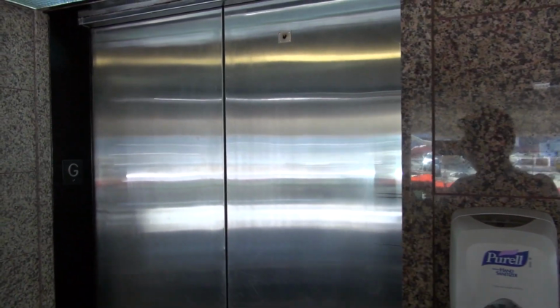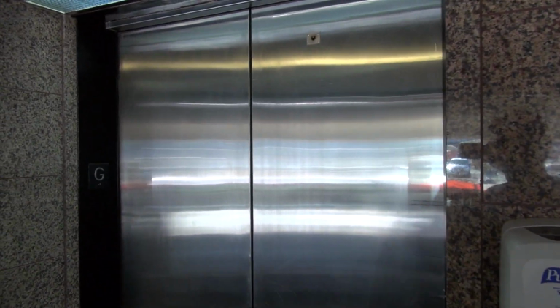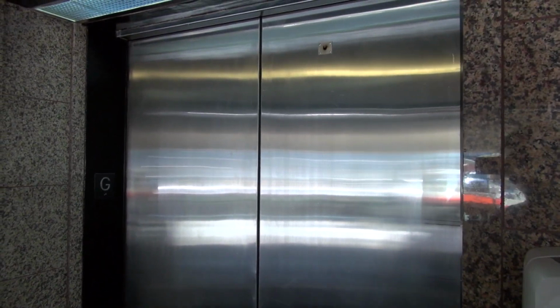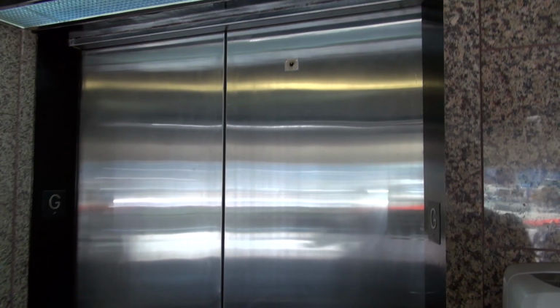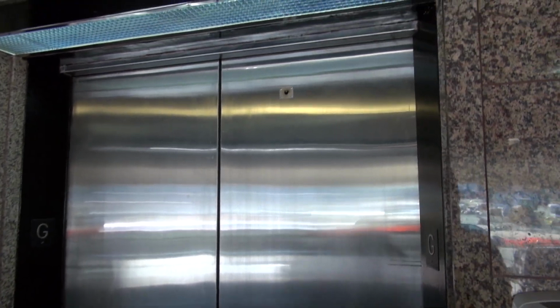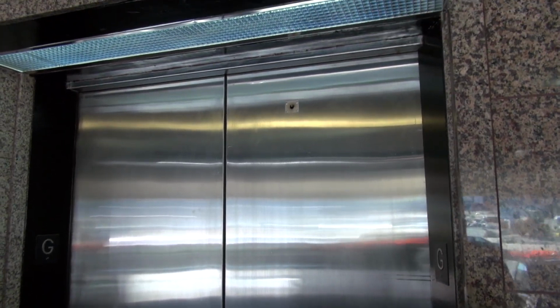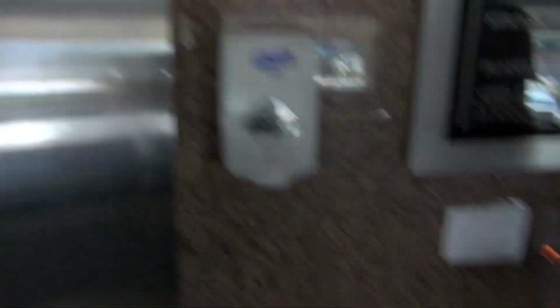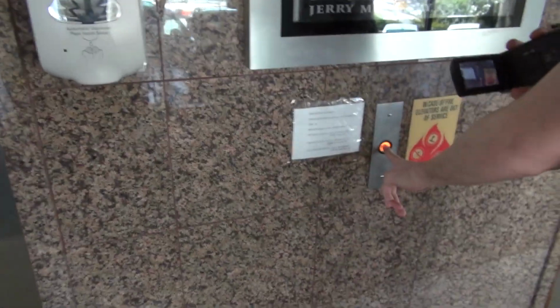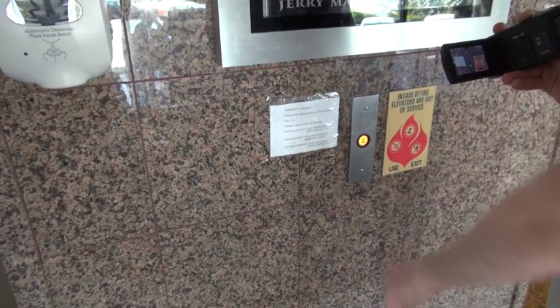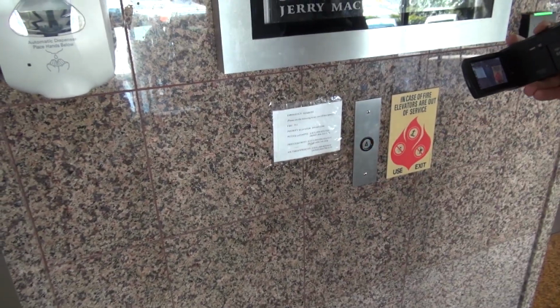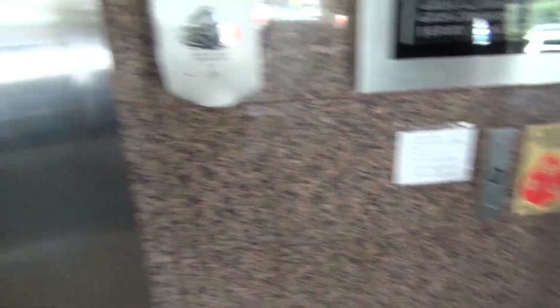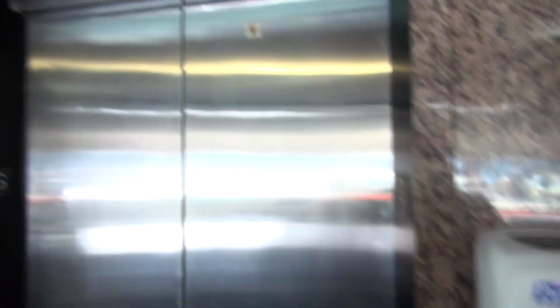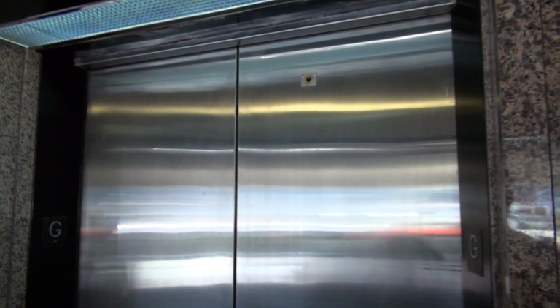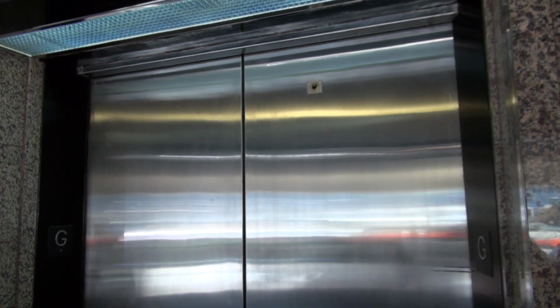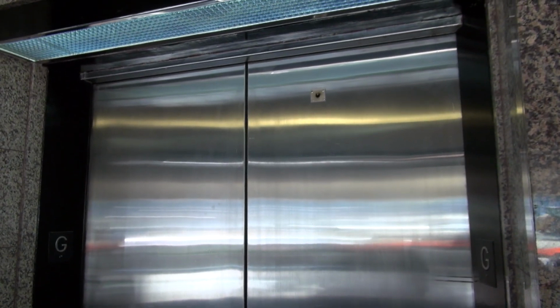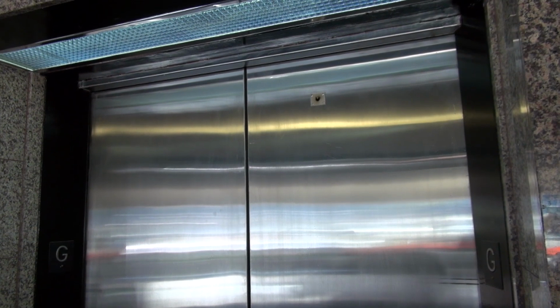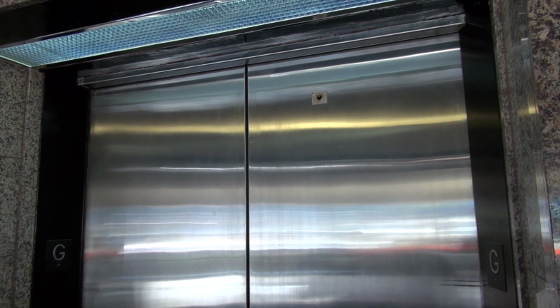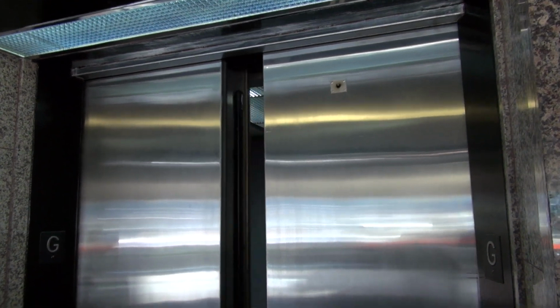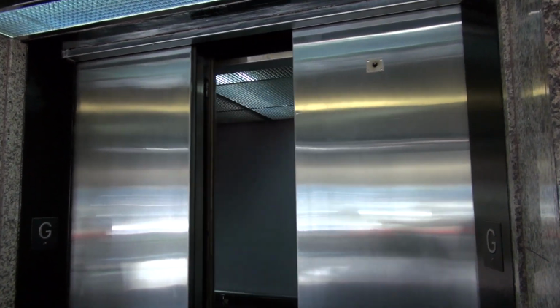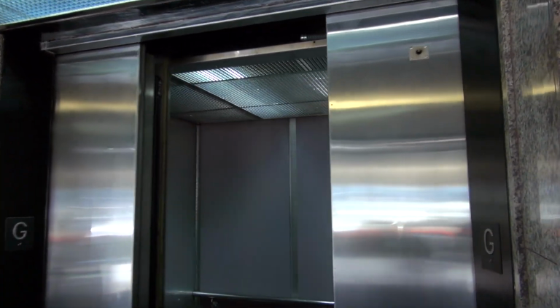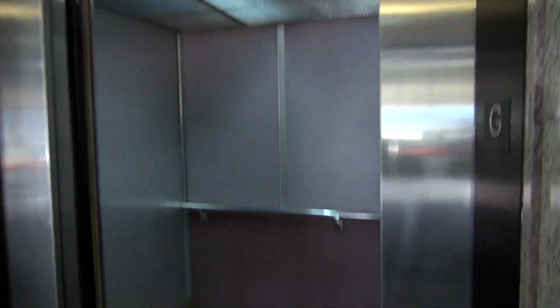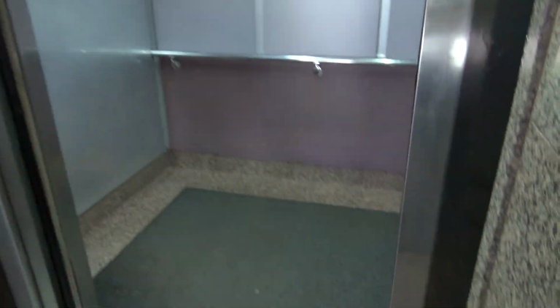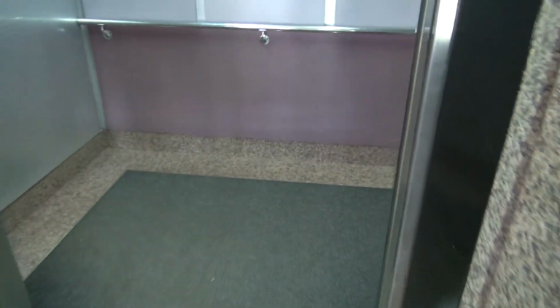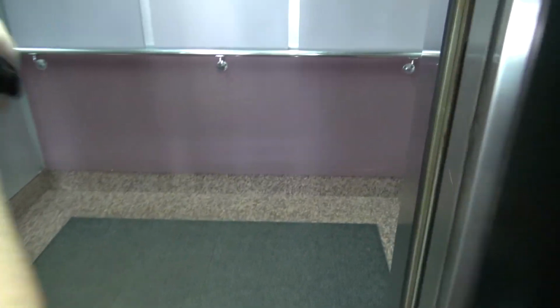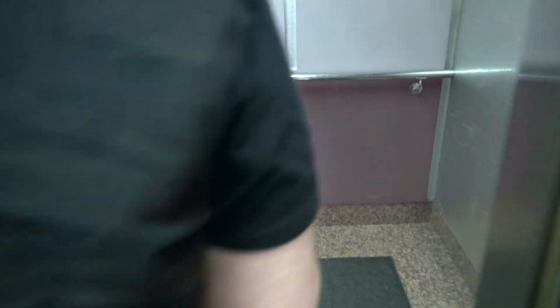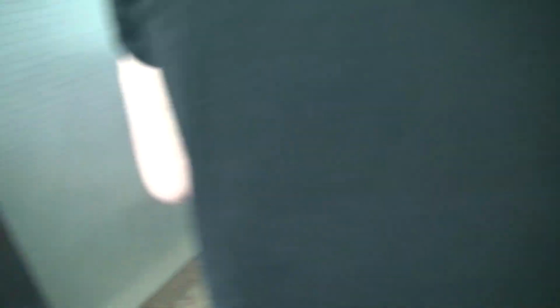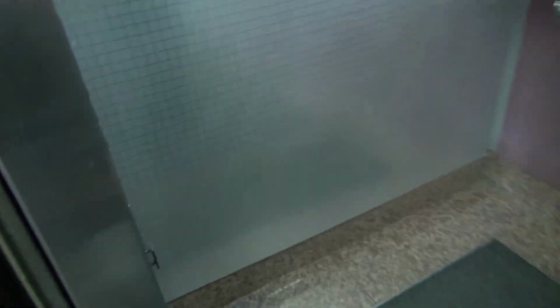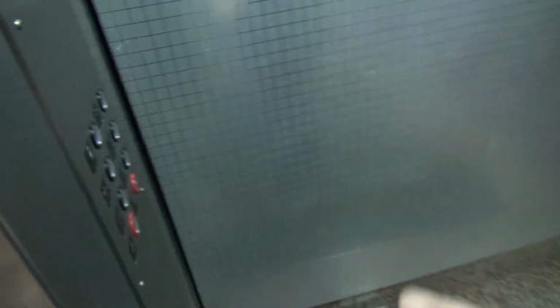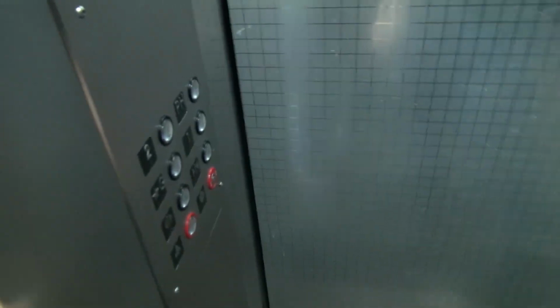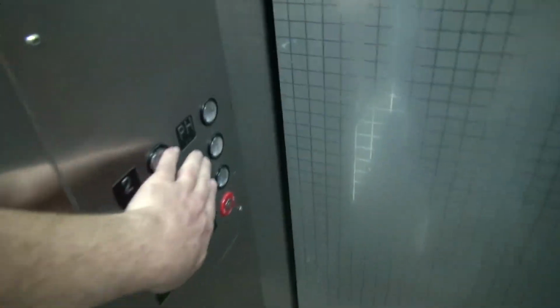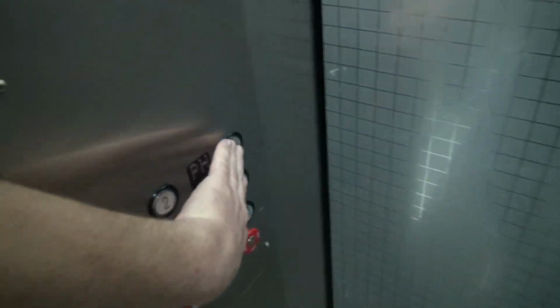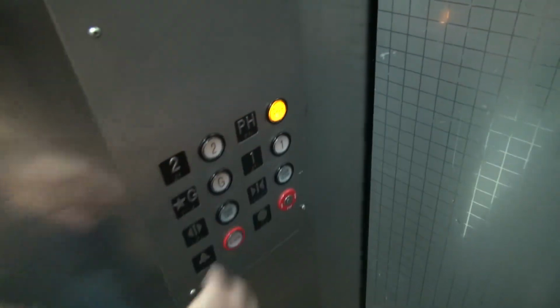This is a weird elevator. We've got an elevator. Here it is. That's a Virginia. Let me push the button. Let me see.